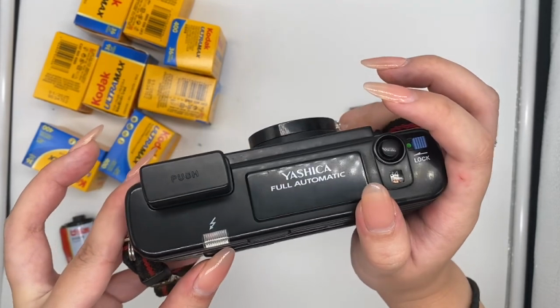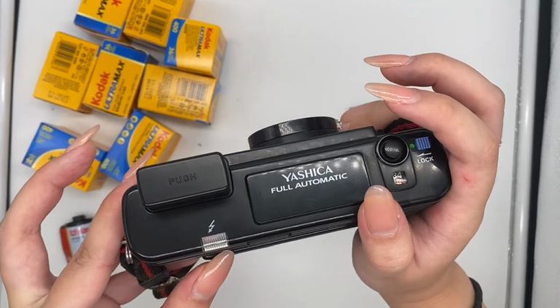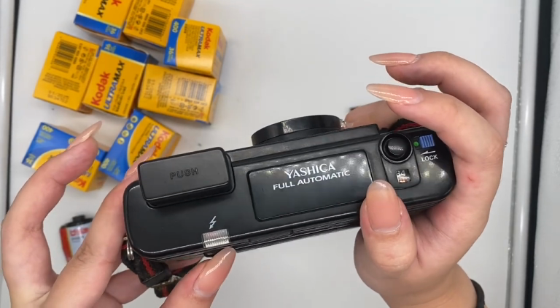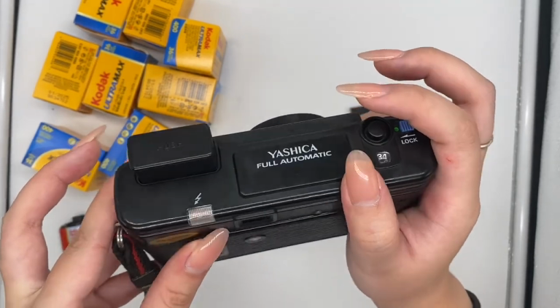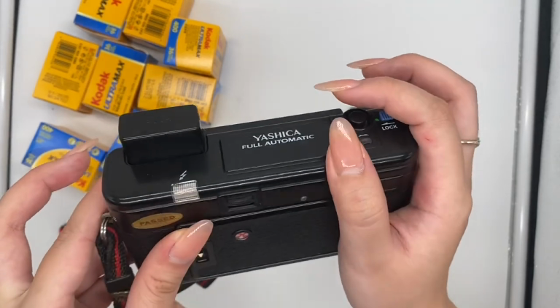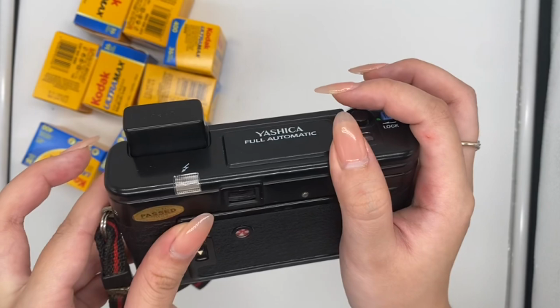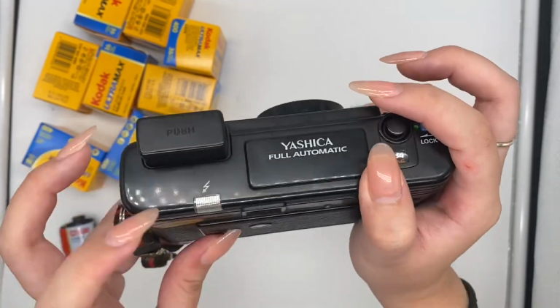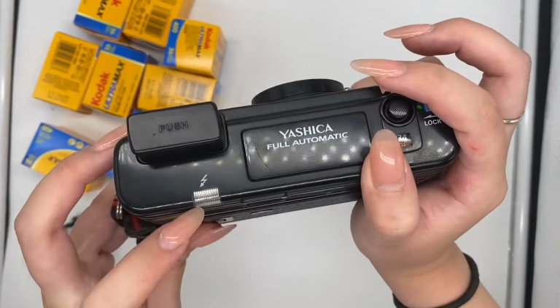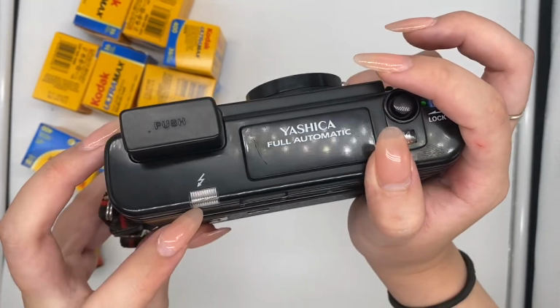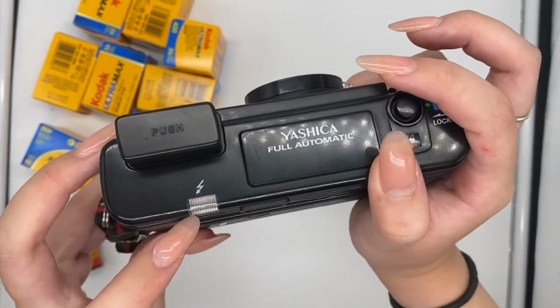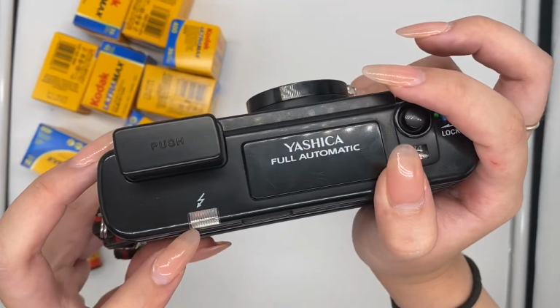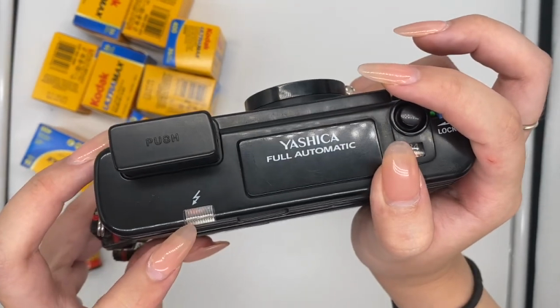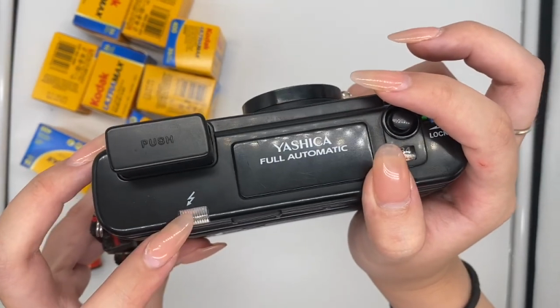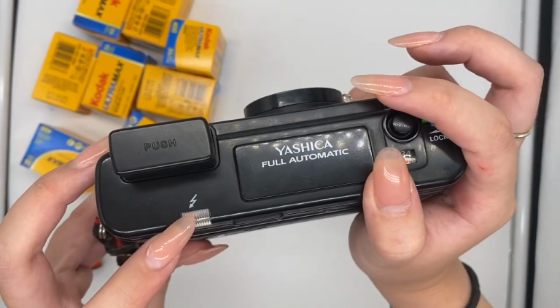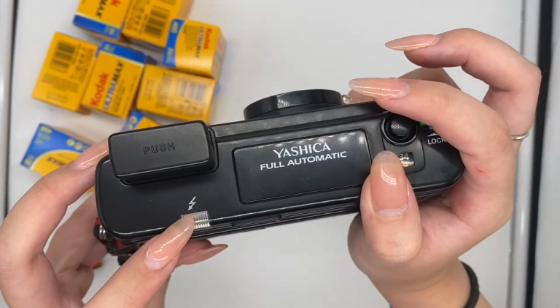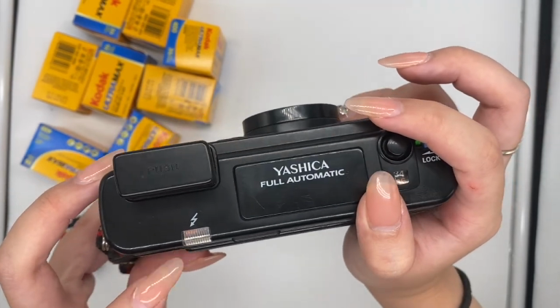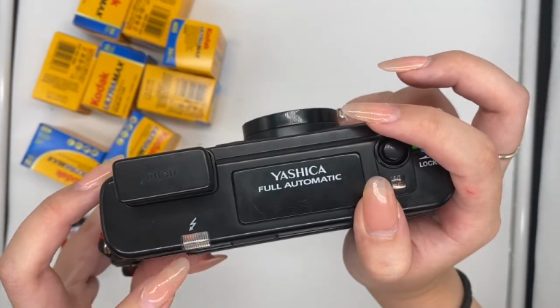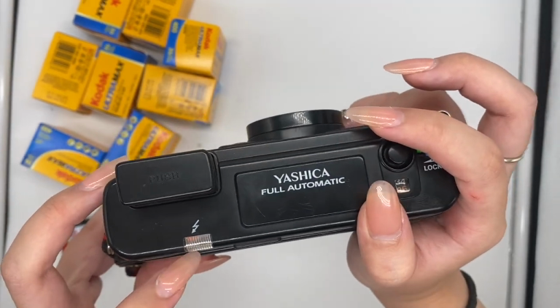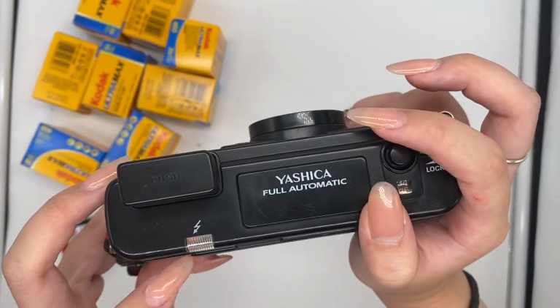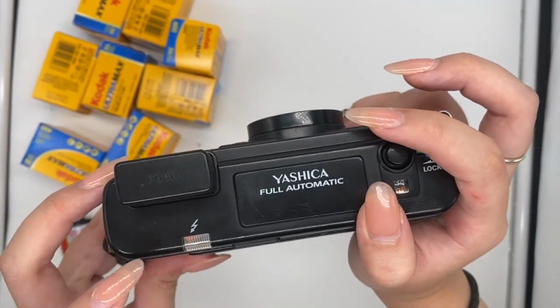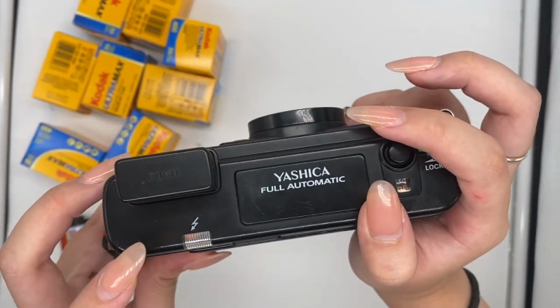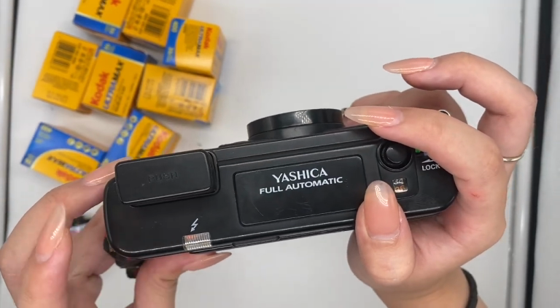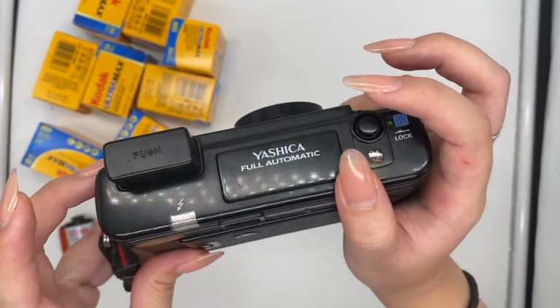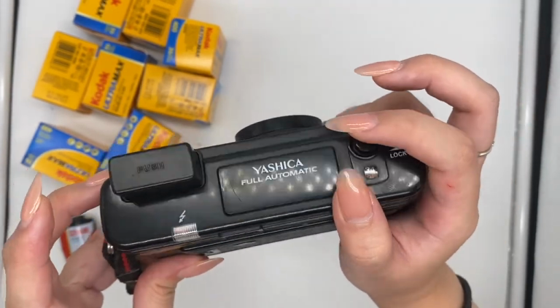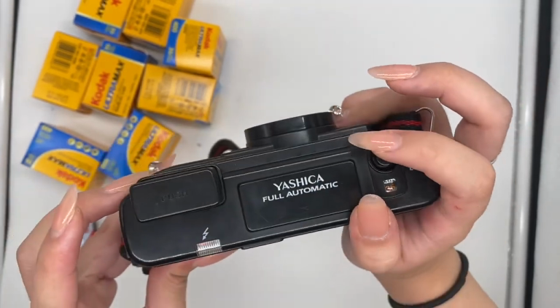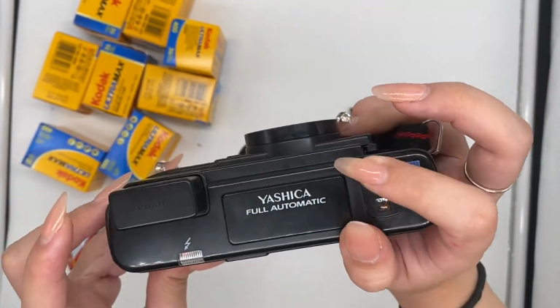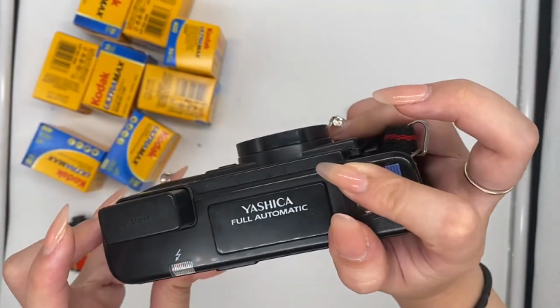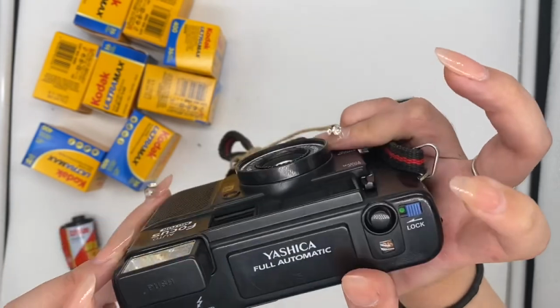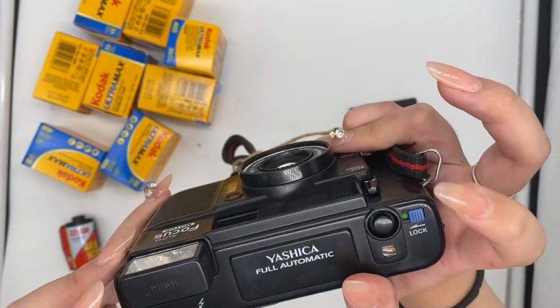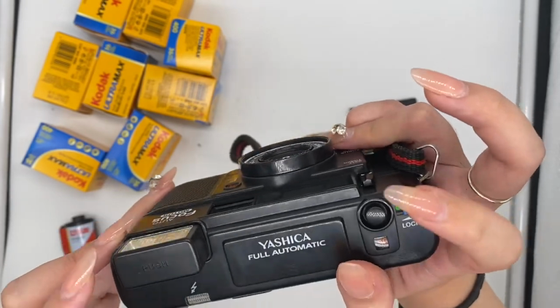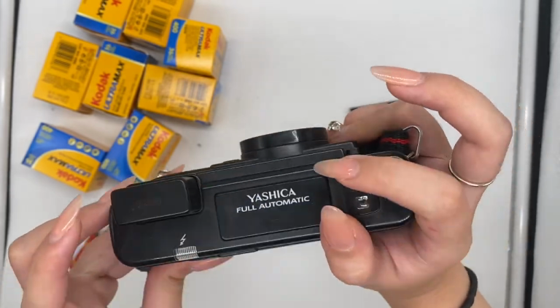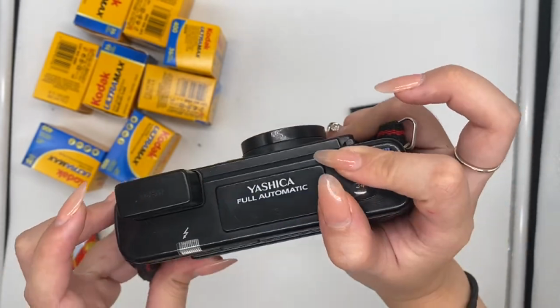Also for the flash, you have to wait for this red light to blink, which means the flash is fully charged. And now it's ready to use.